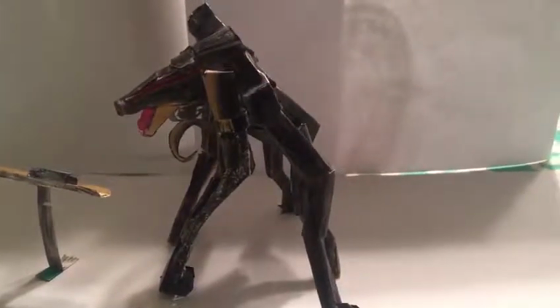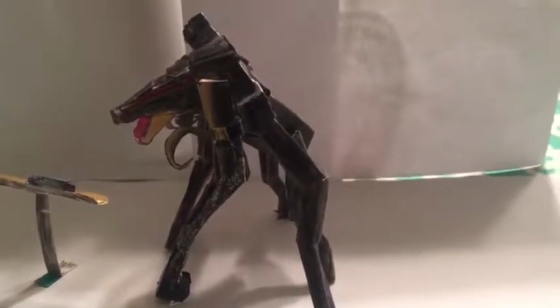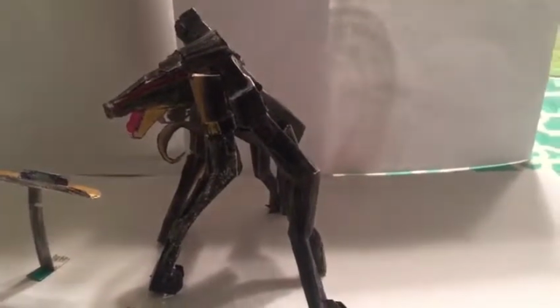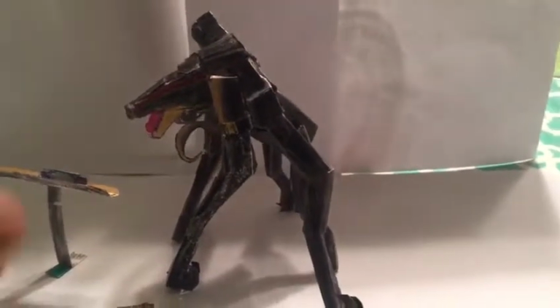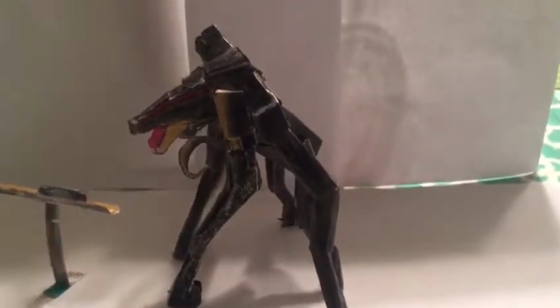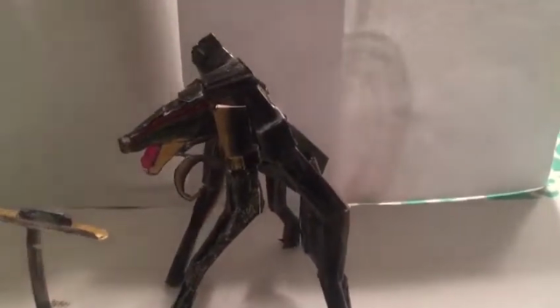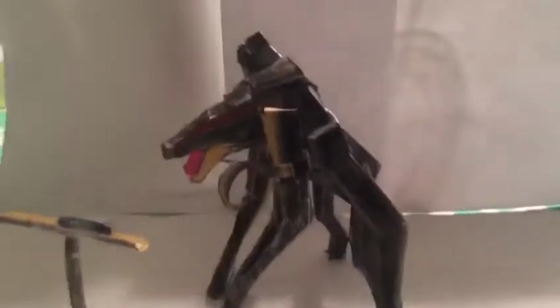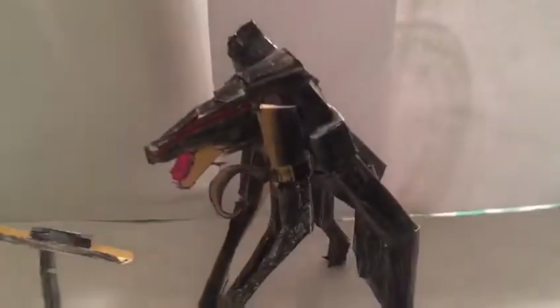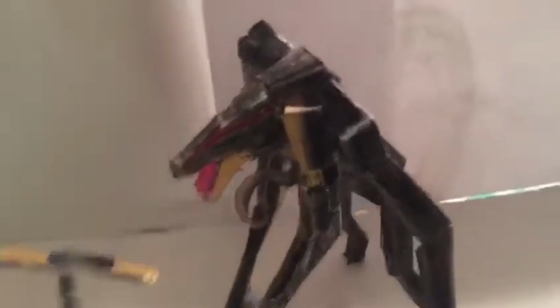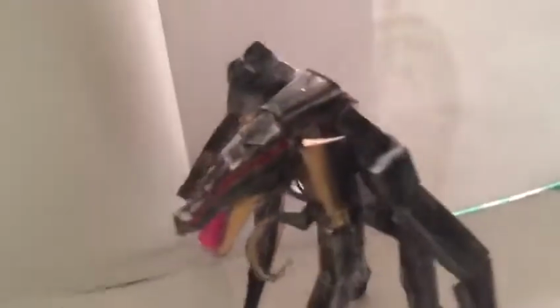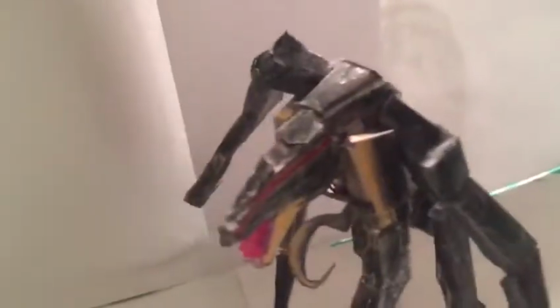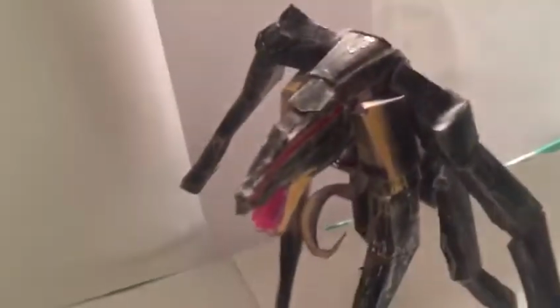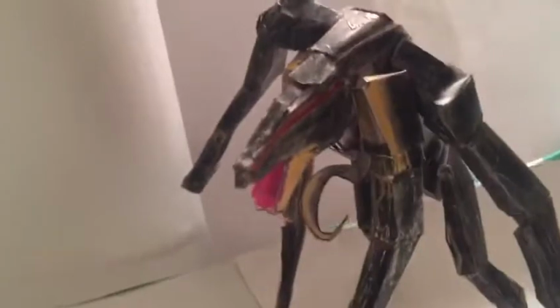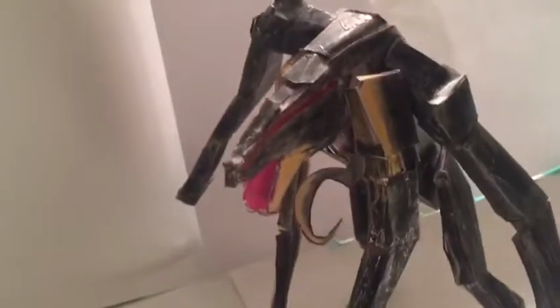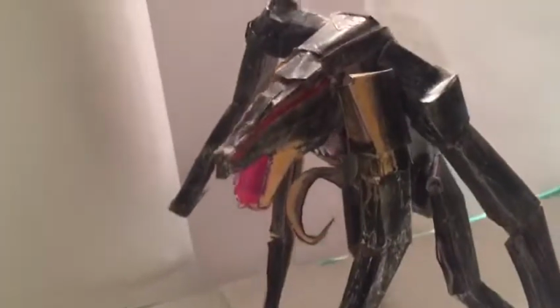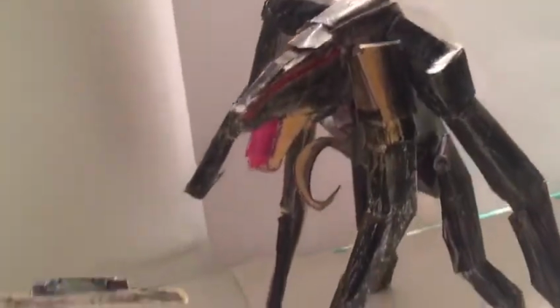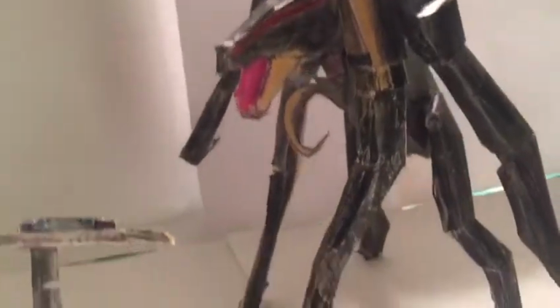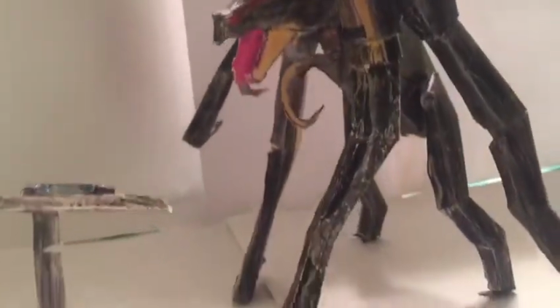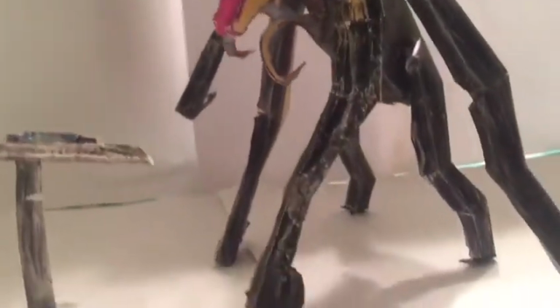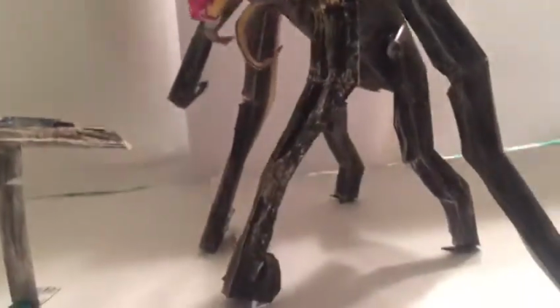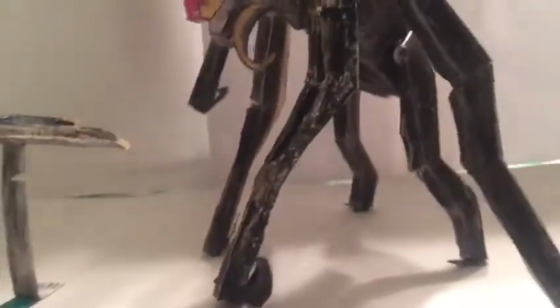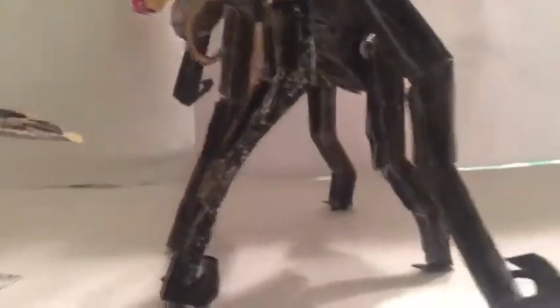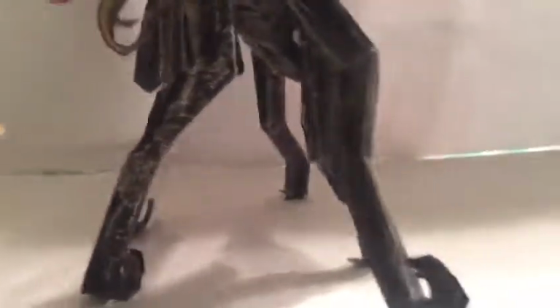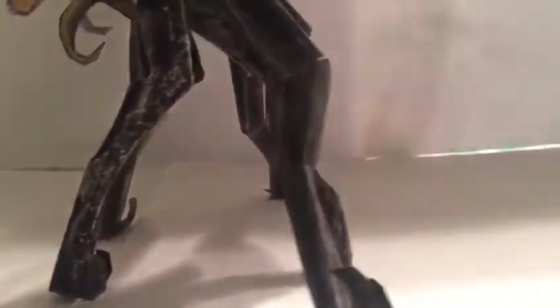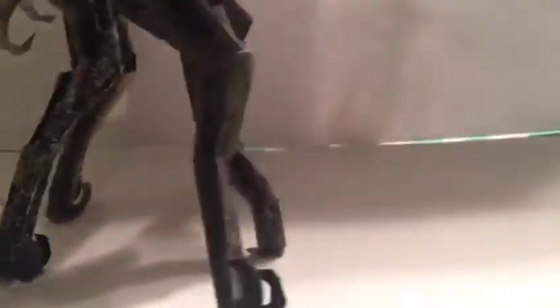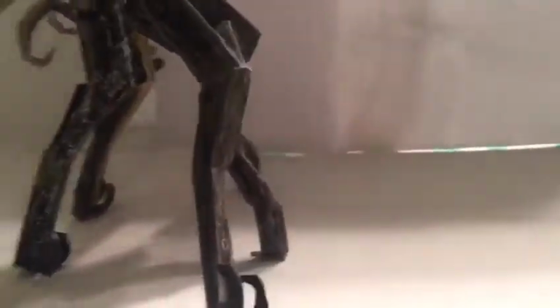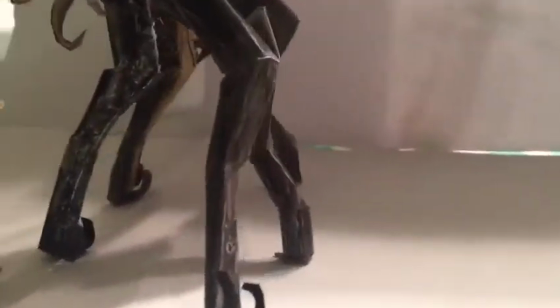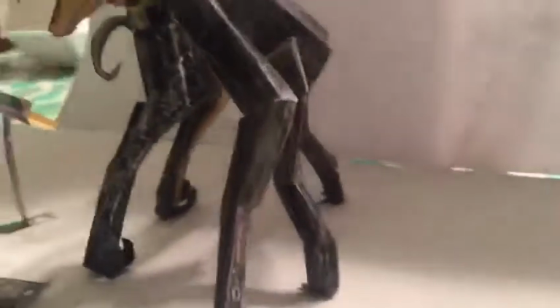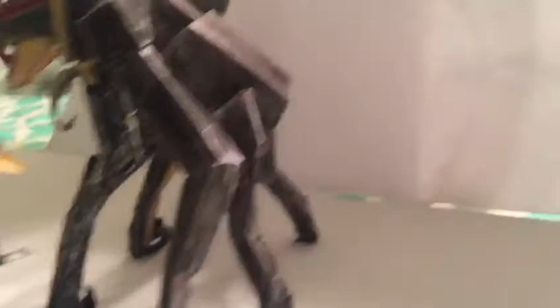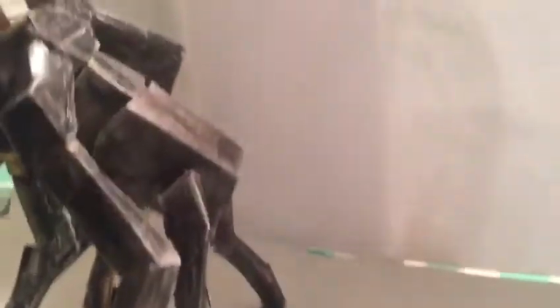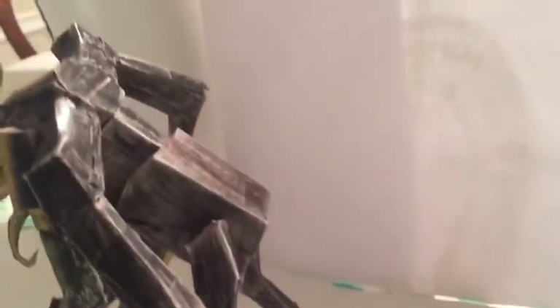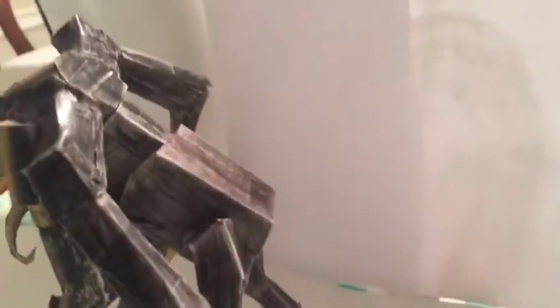So let's get a closer look at the figure itself. This is a 6-inch tall articulated action figure, highly detailed, made to try to make it authentic to the movie.